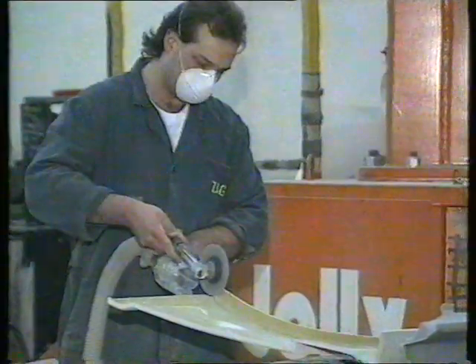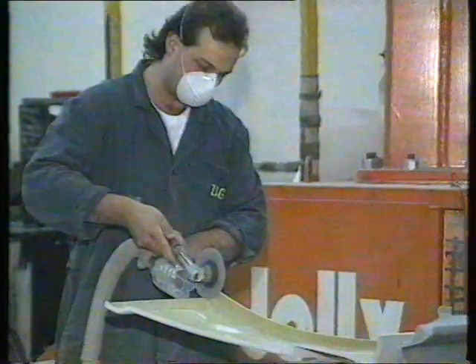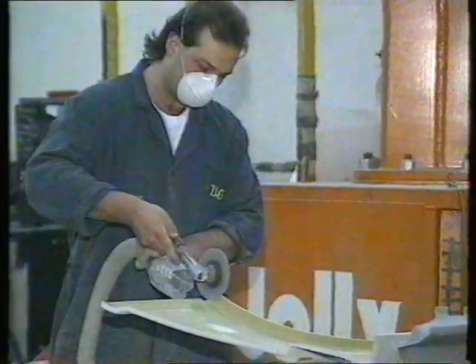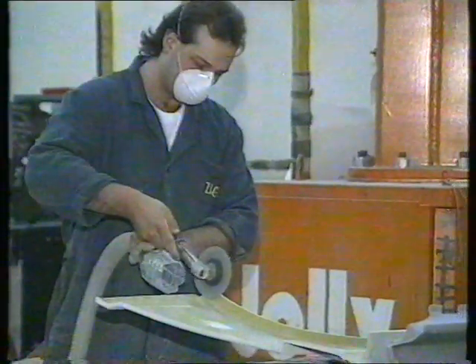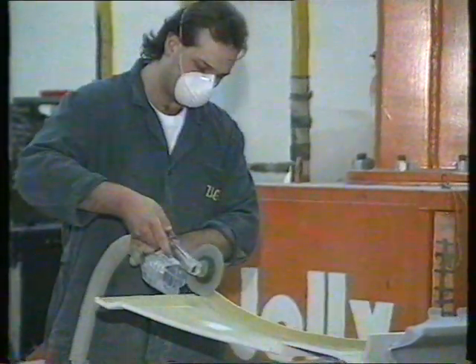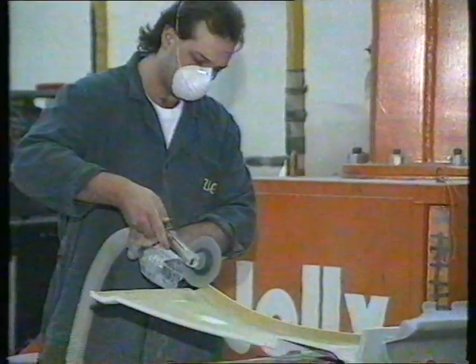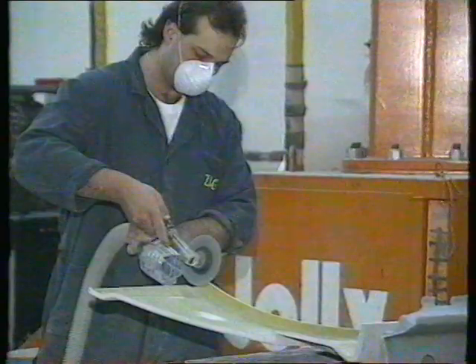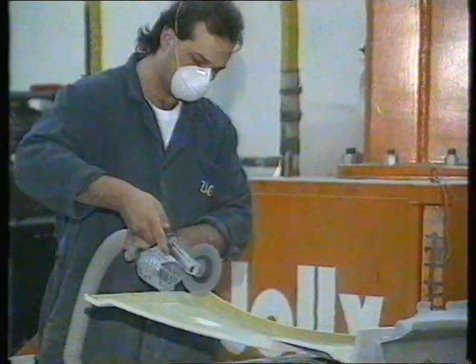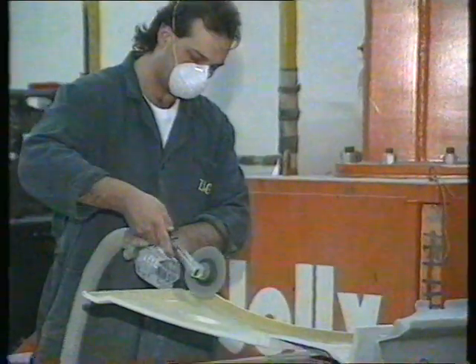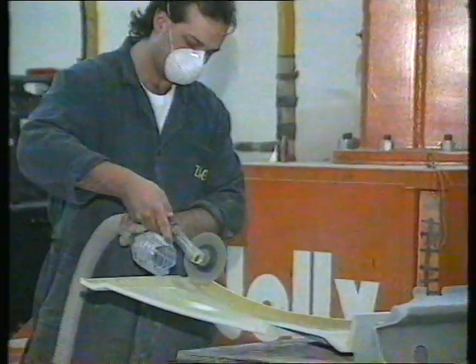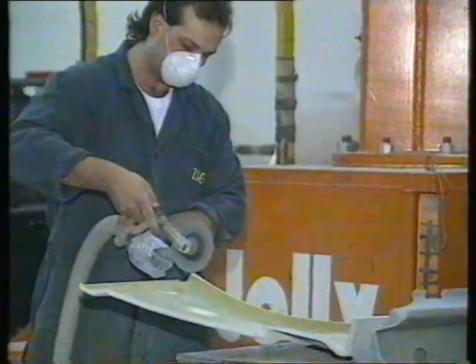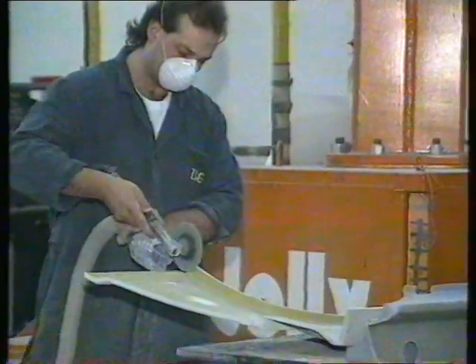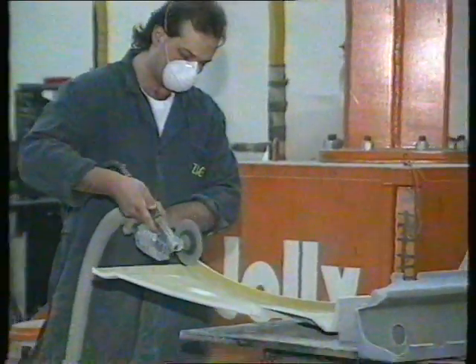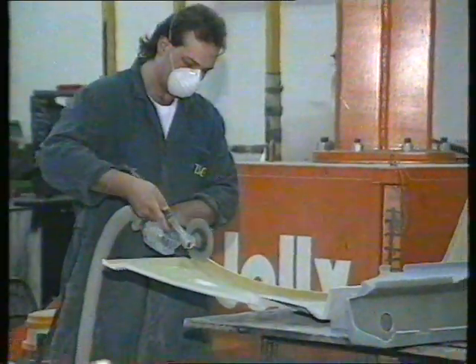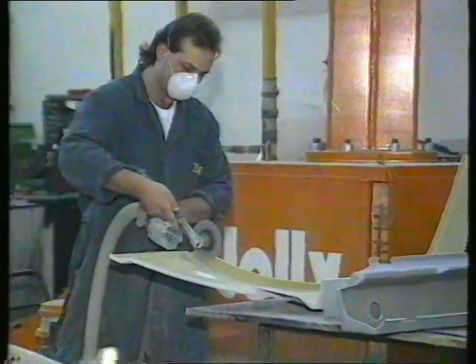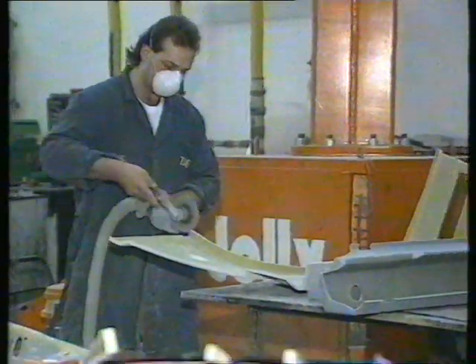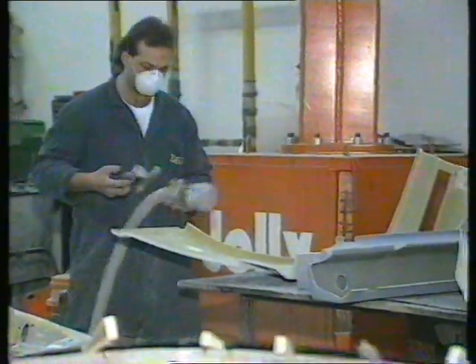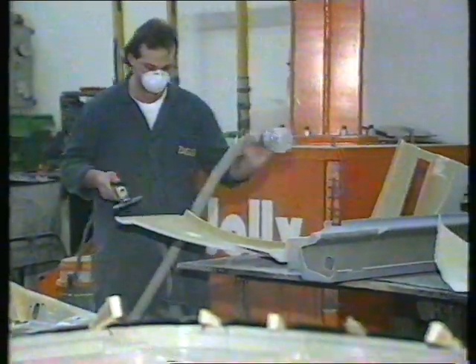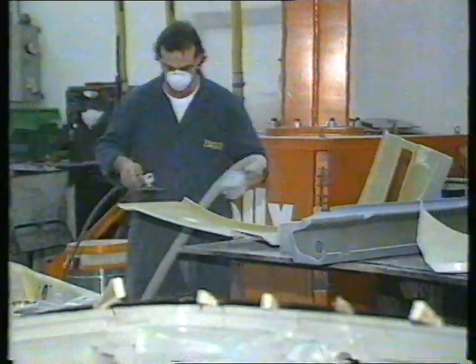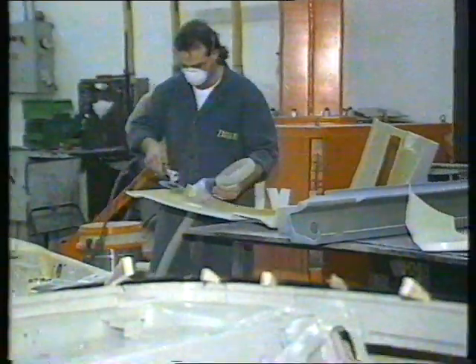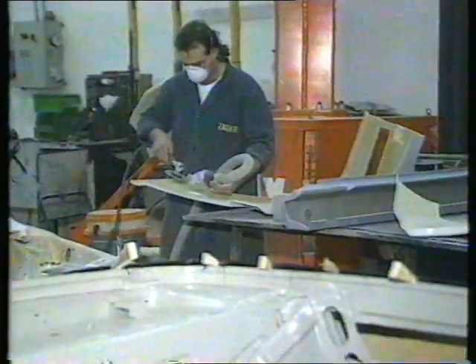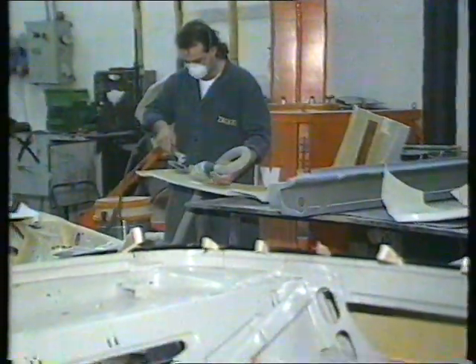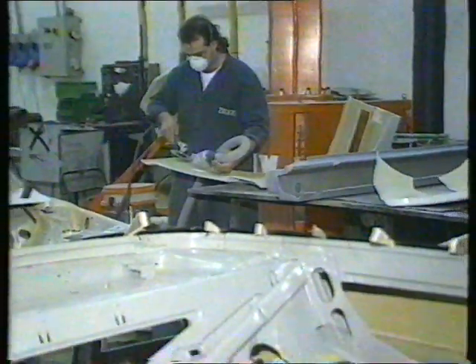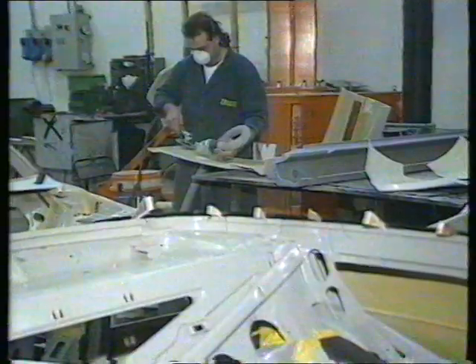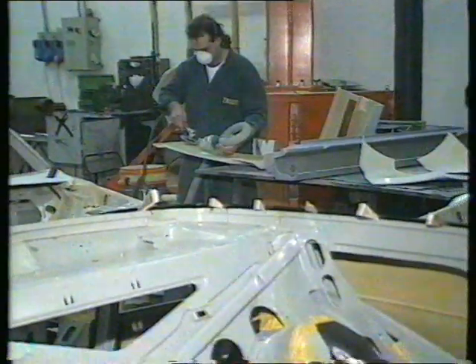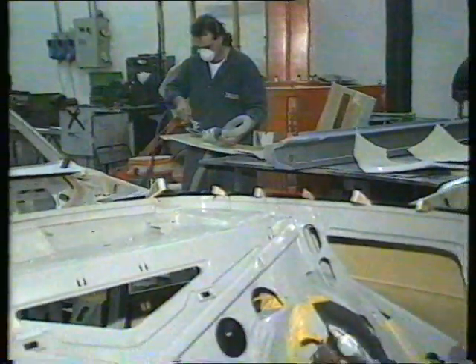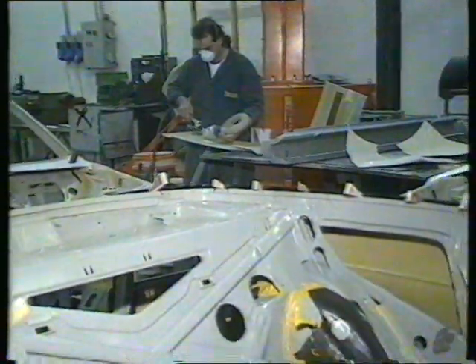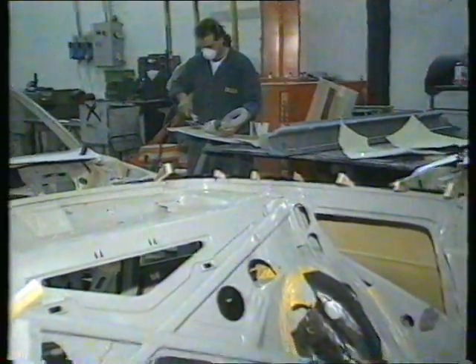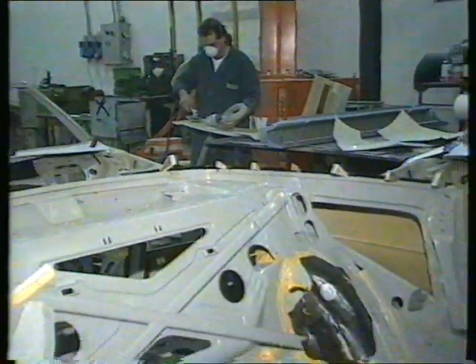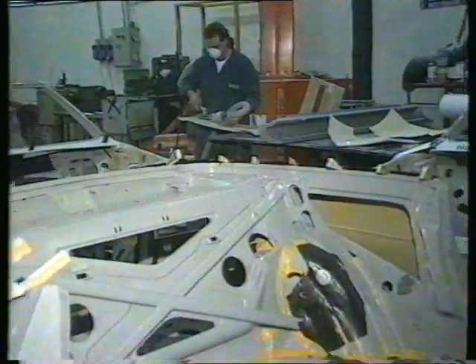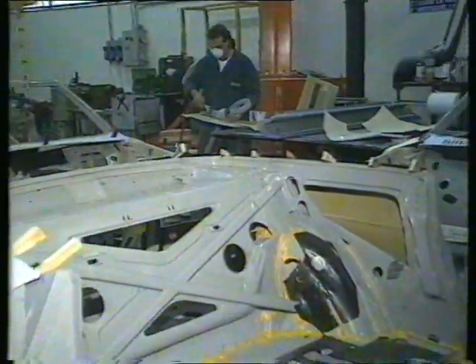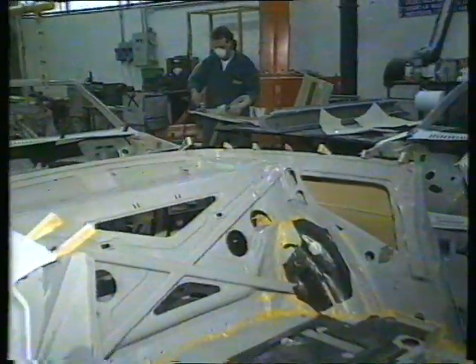It's the individual touch as the coach builders put the finishing touches to each and every panel of the Zagato, painstakingly, slowly, and by hand.